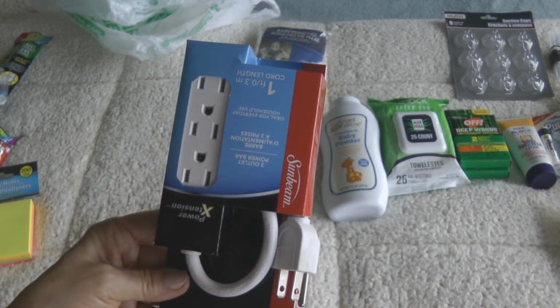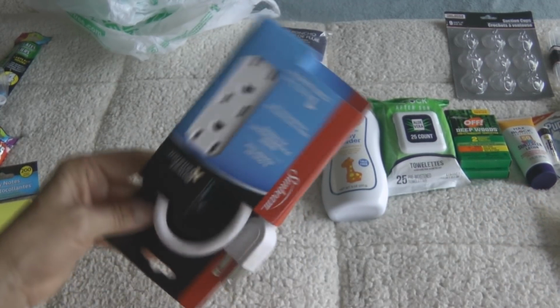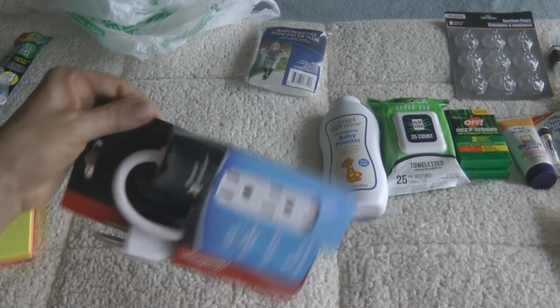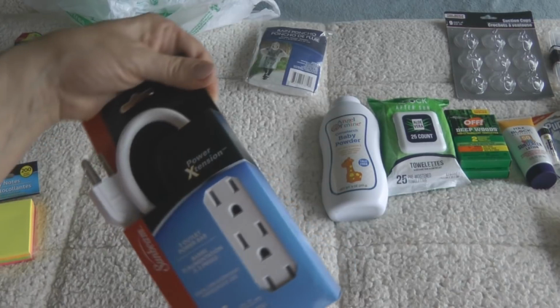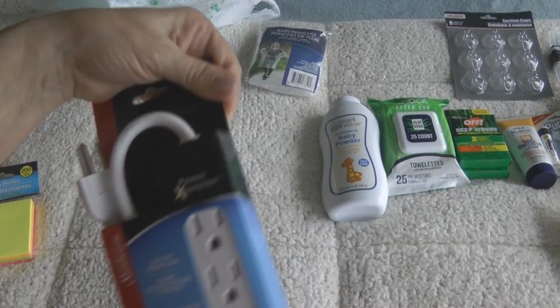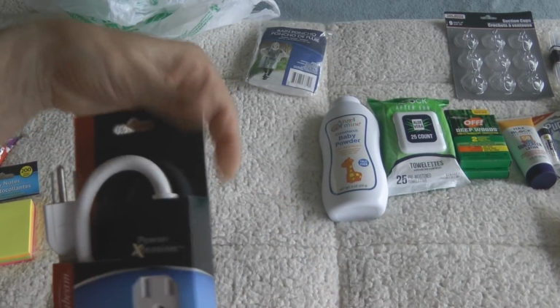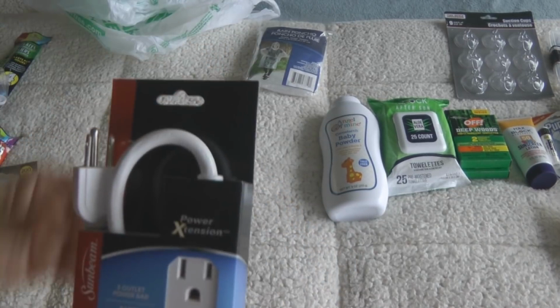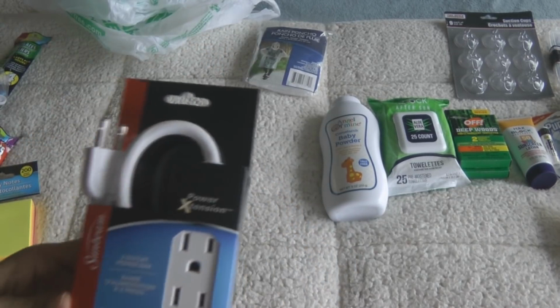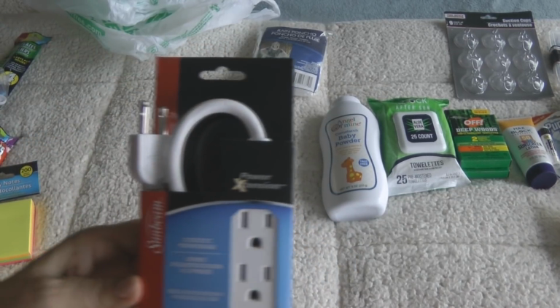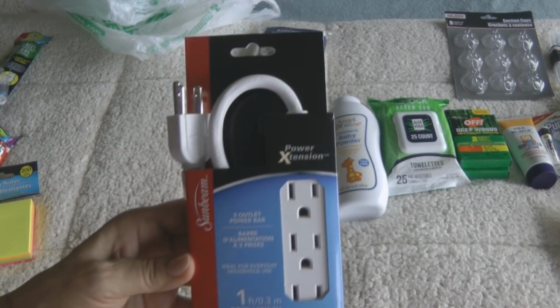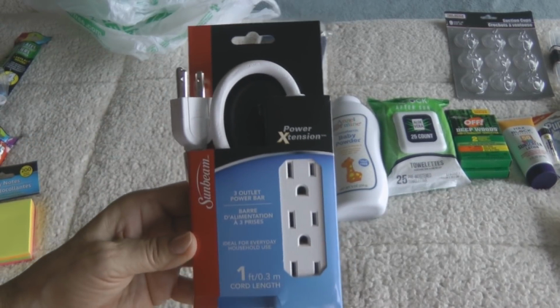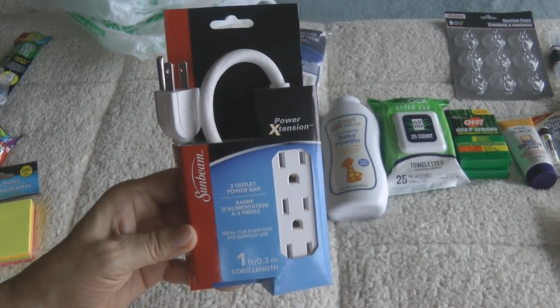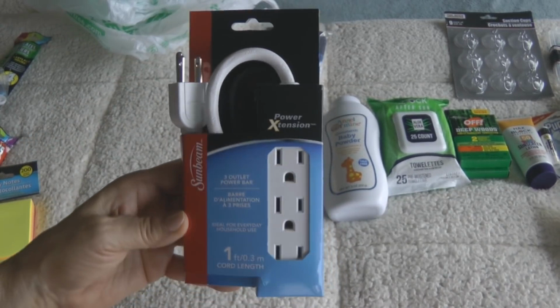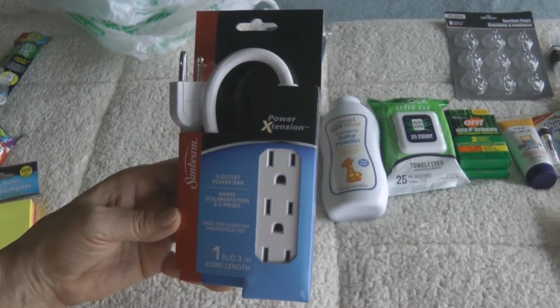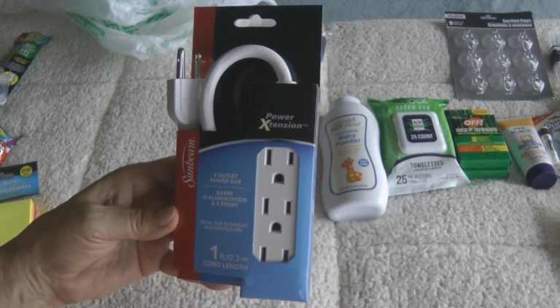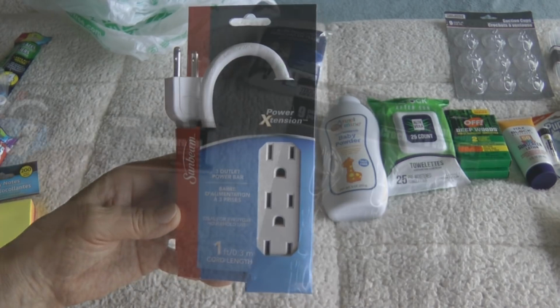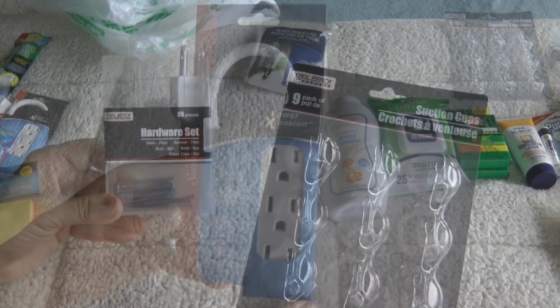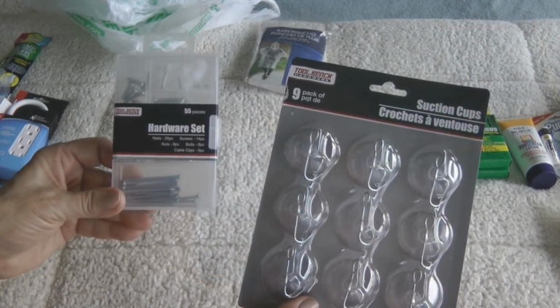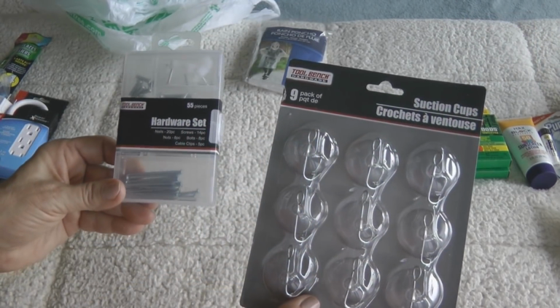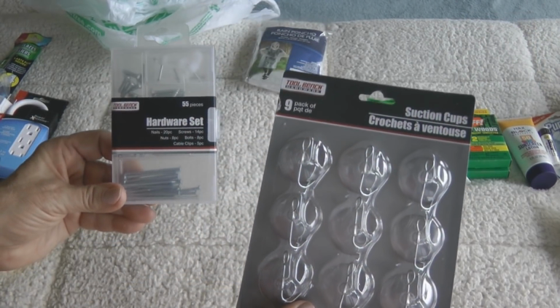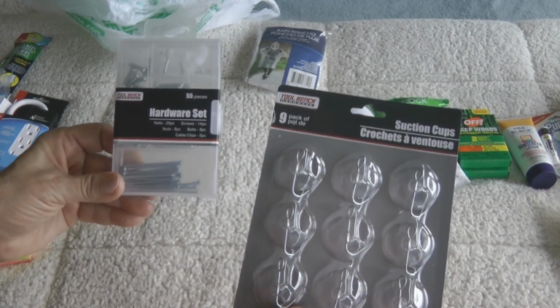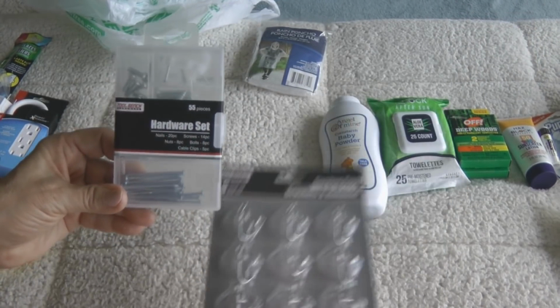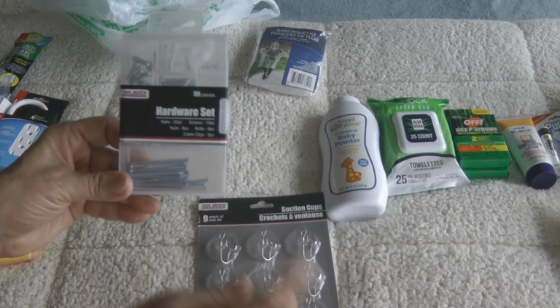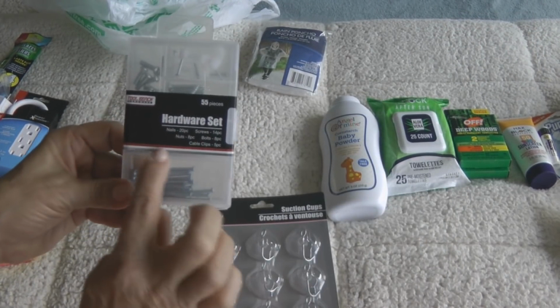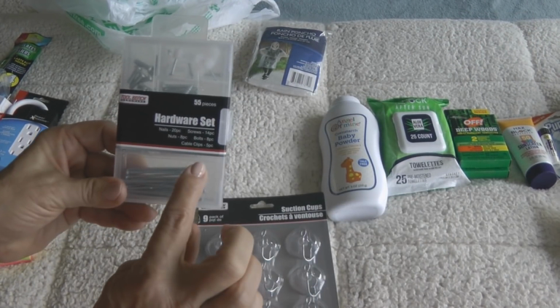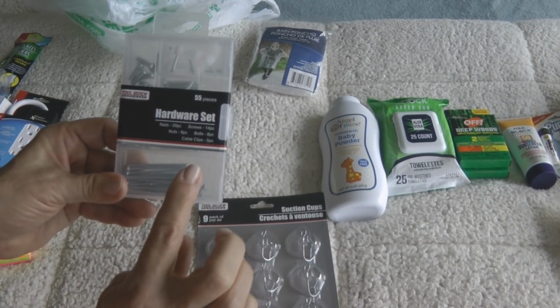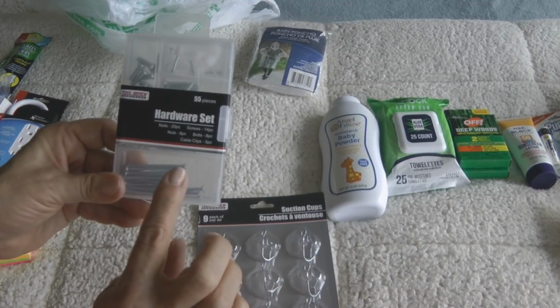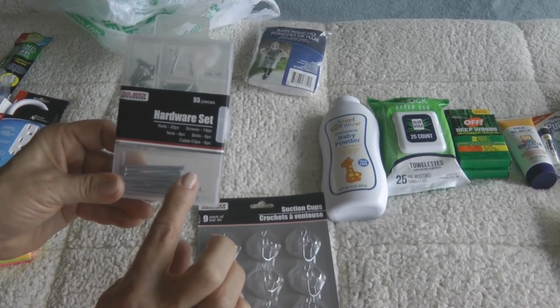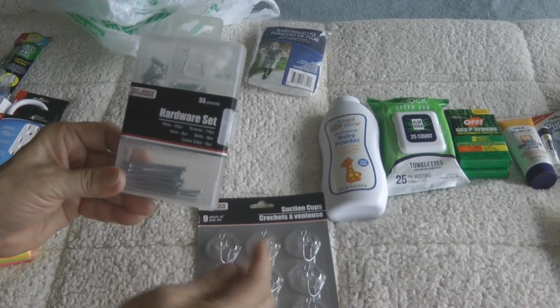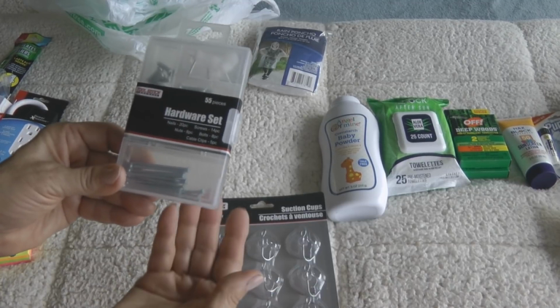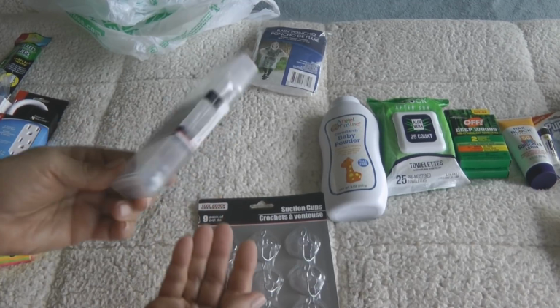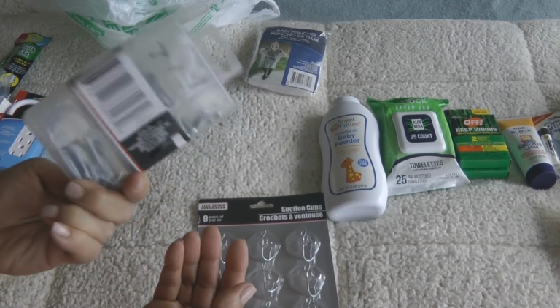Outlets are notoriously missing in cruise ship cabins. Look for a power extension cord that allows you to plug in and recharge several things at once in a convenient way.